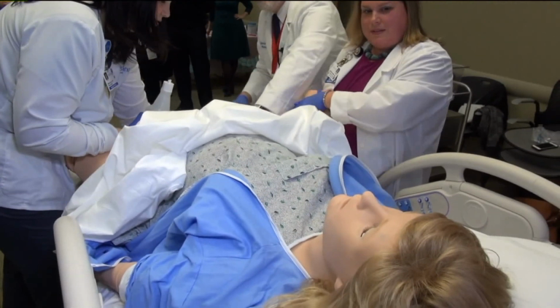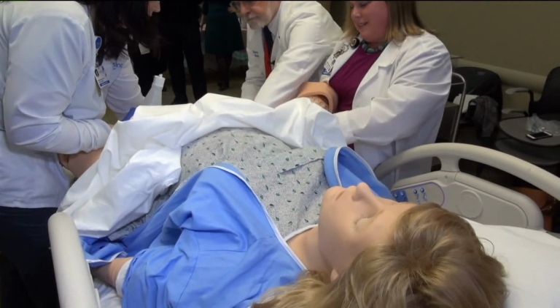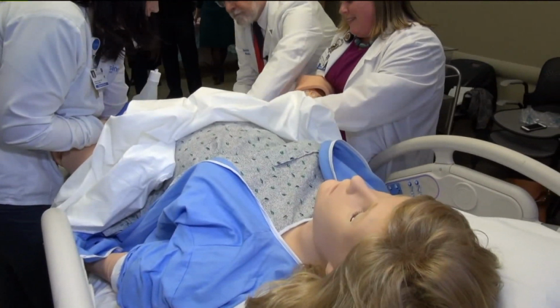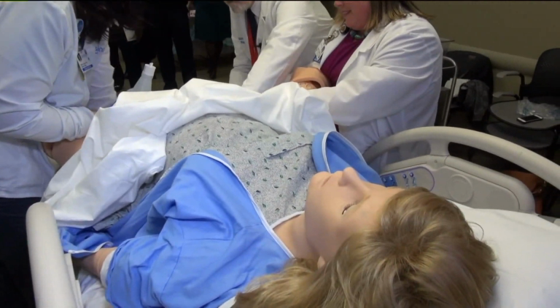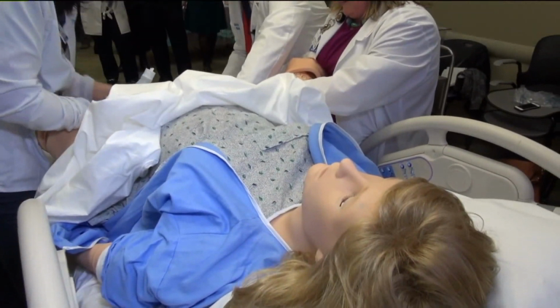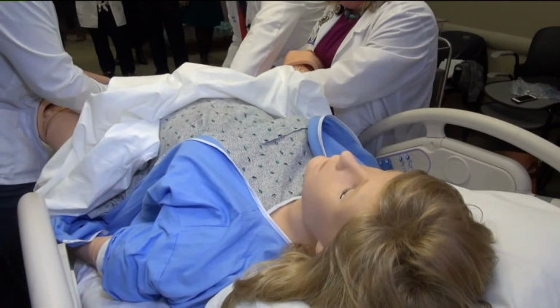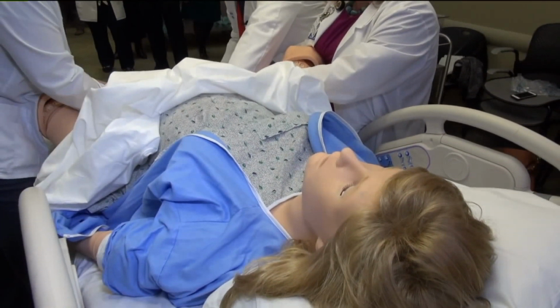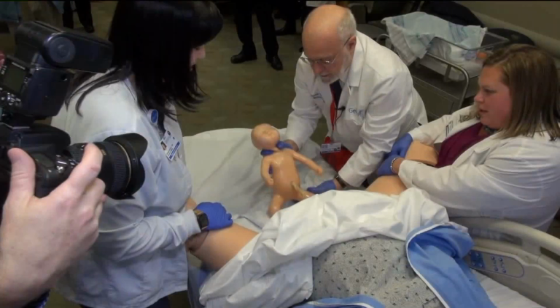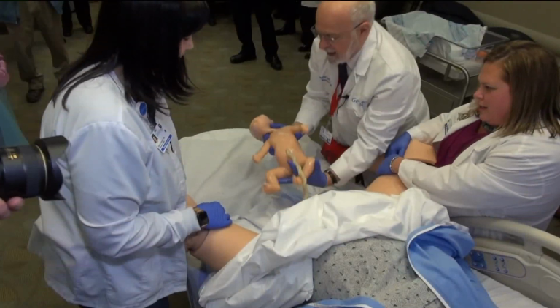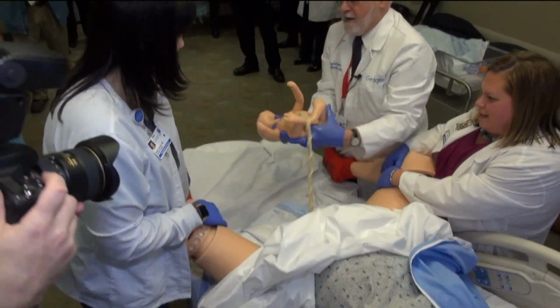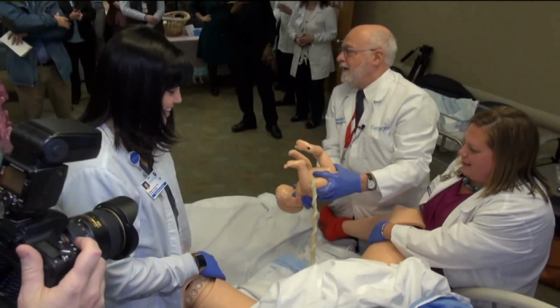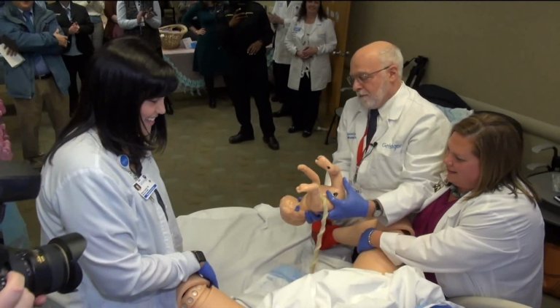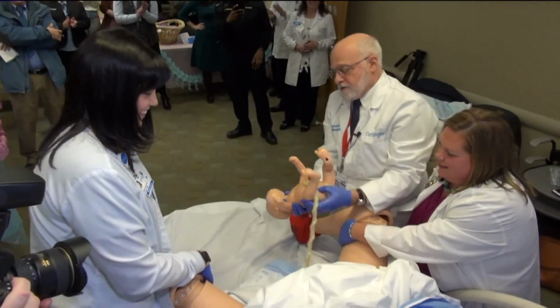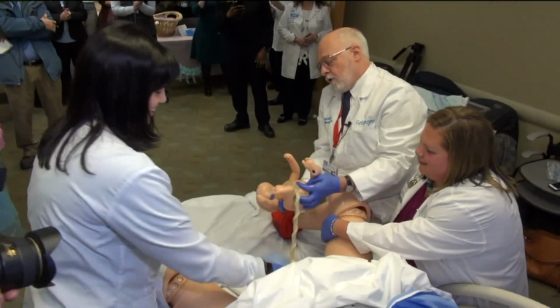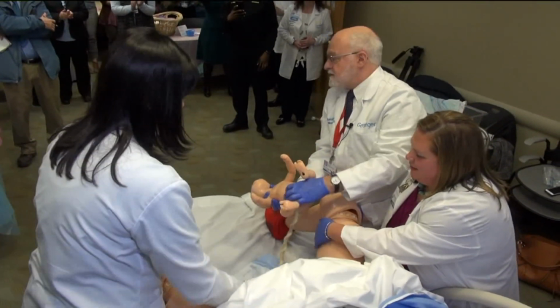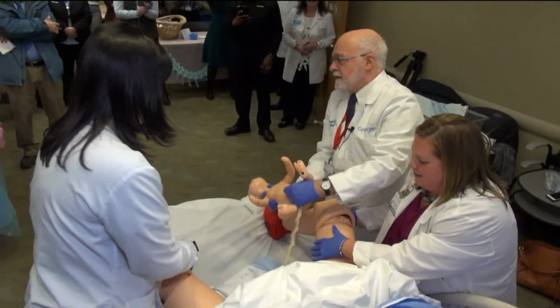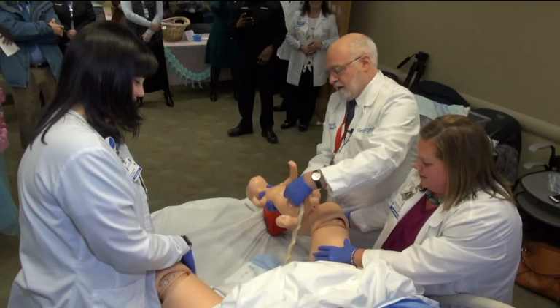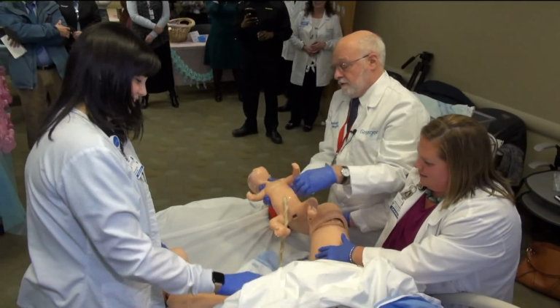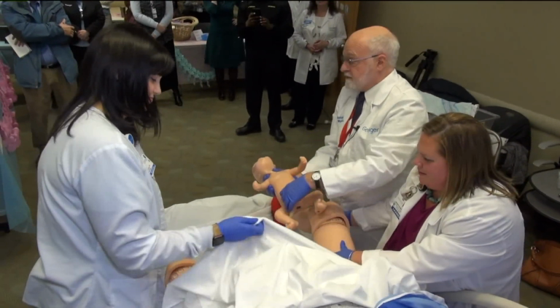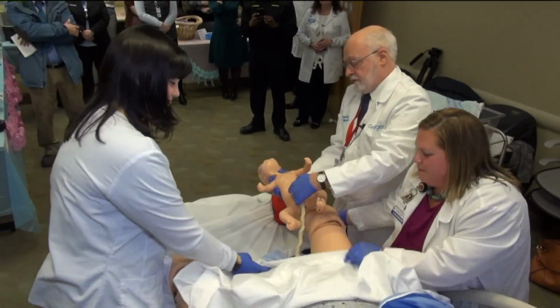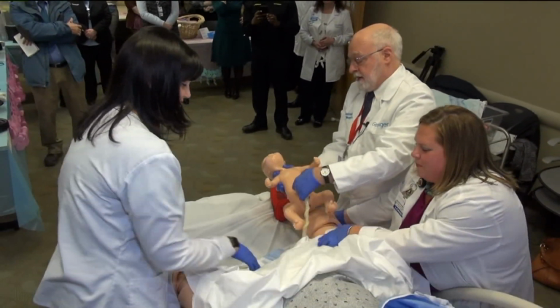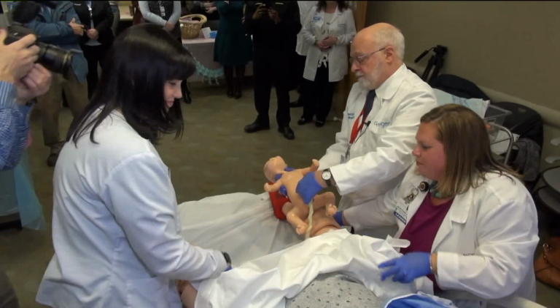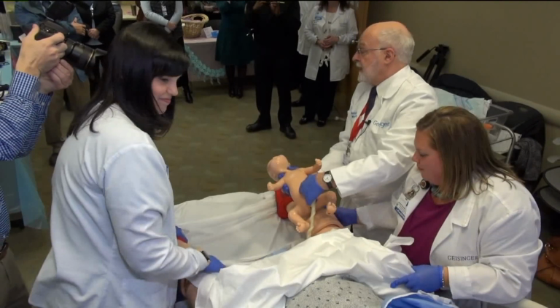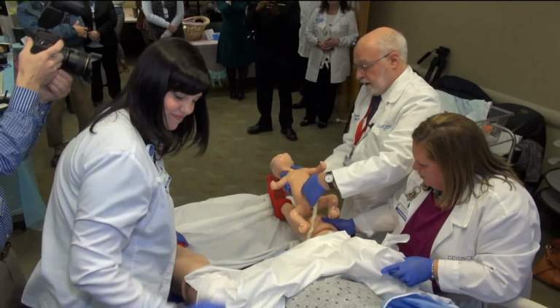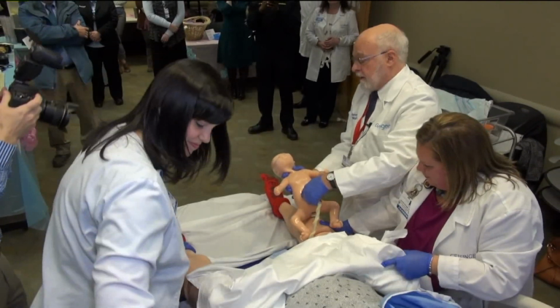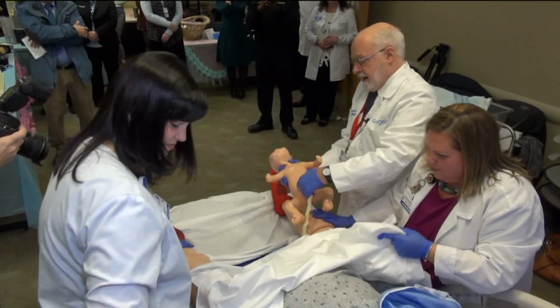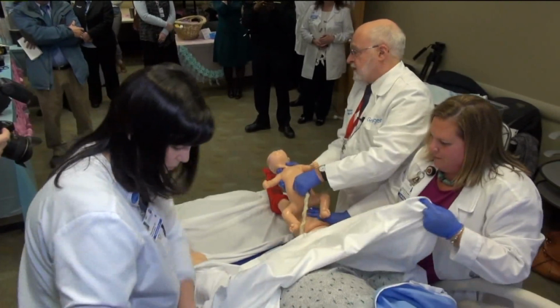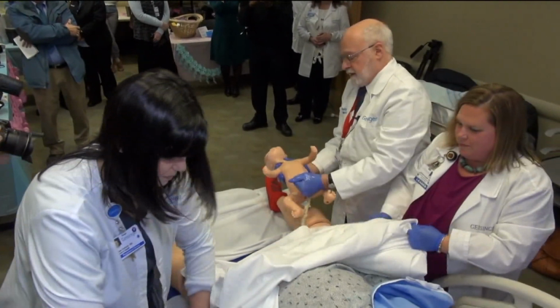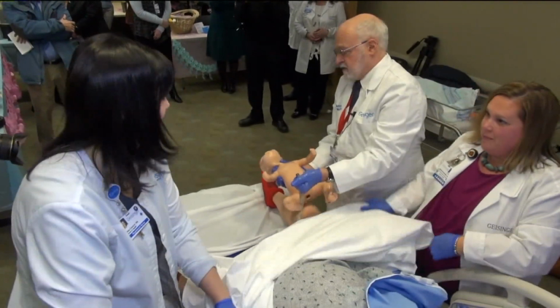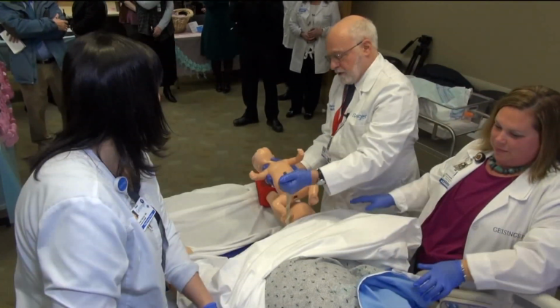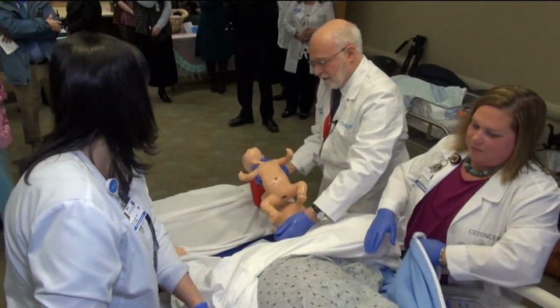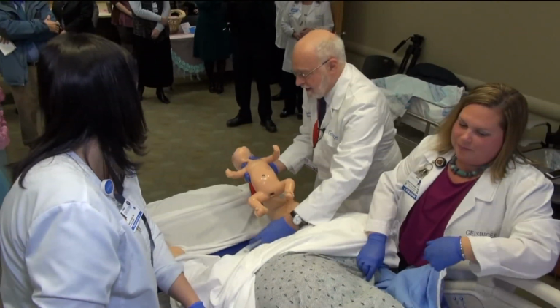This scenario, thankfully, is successful and happy — baby's out. As in obstetrics, the one thing that's really important is that time is of the essence. So the fact that you can train over and over again makes it really, really beneficial.